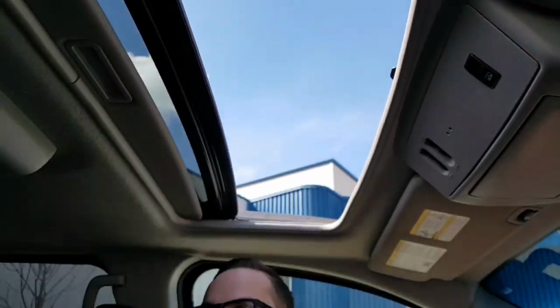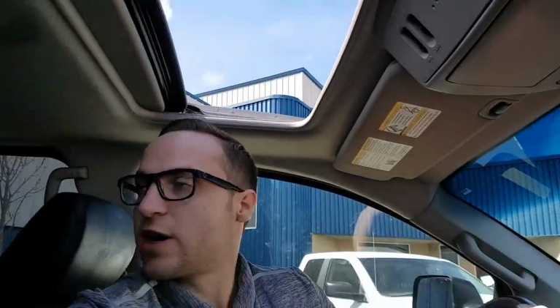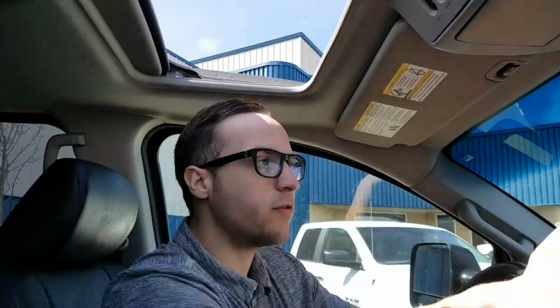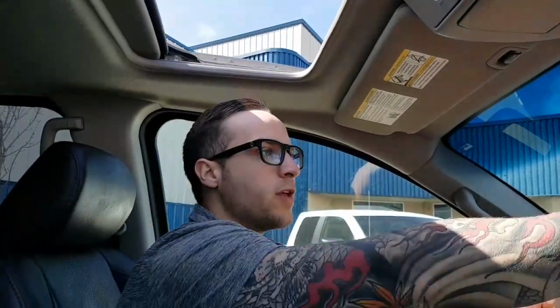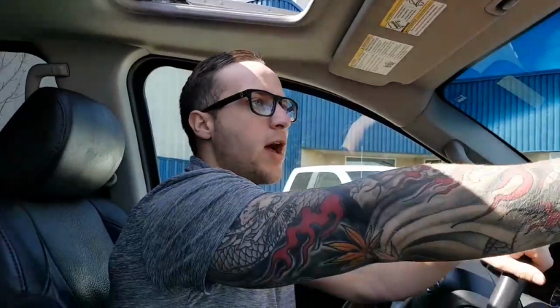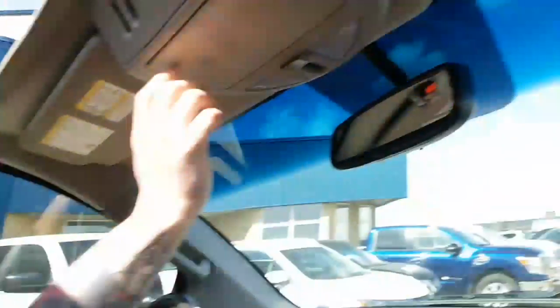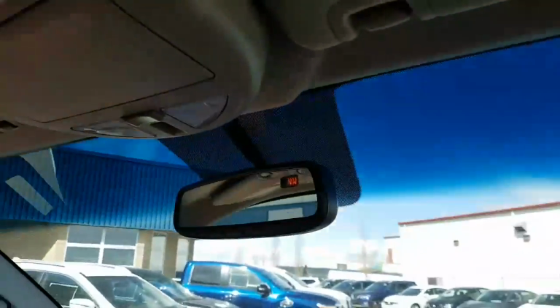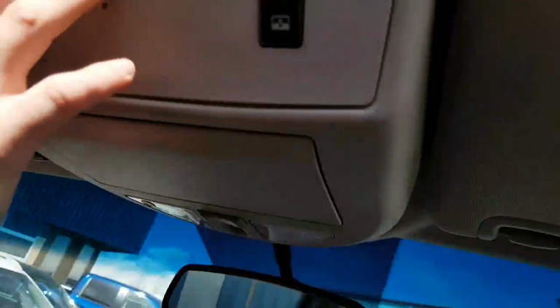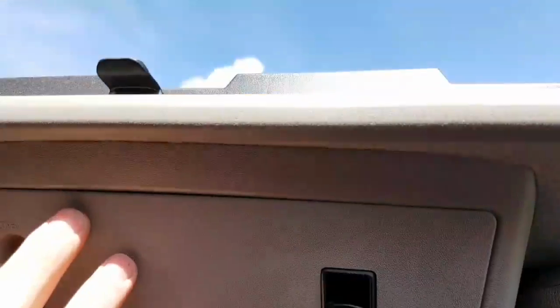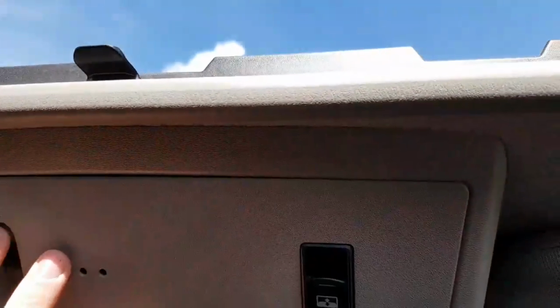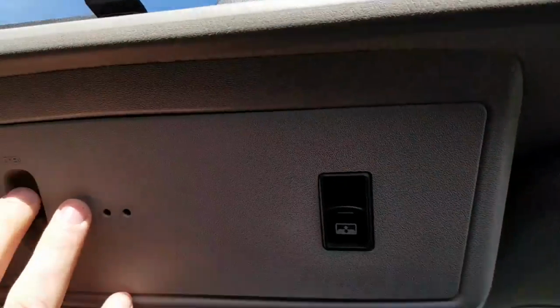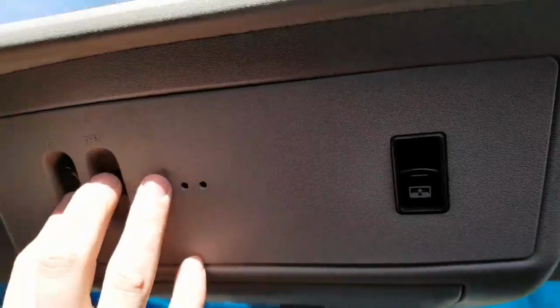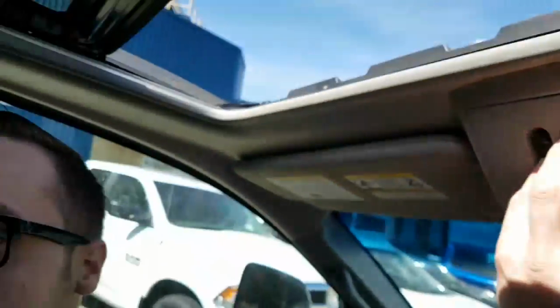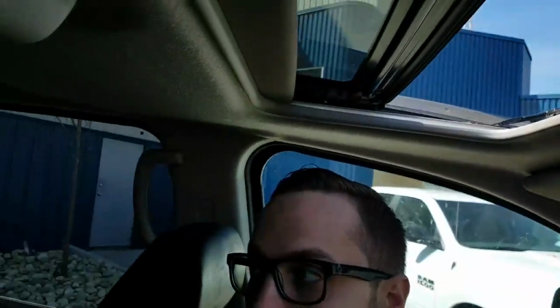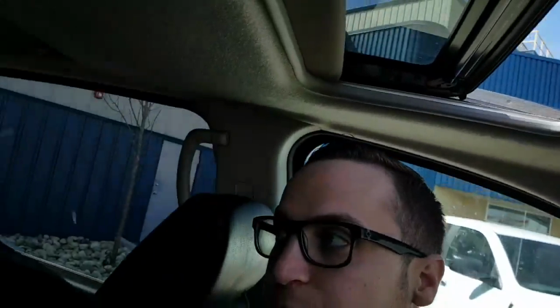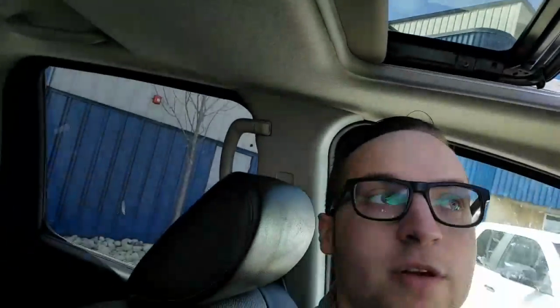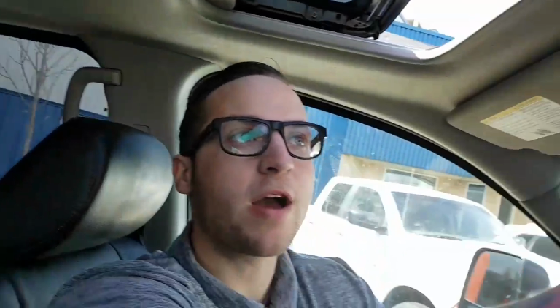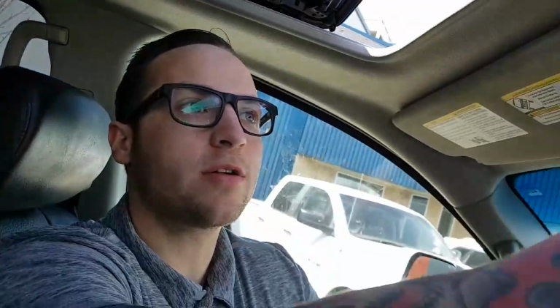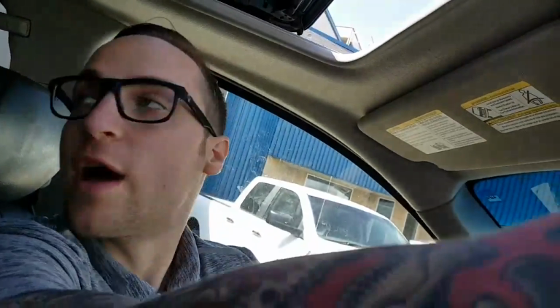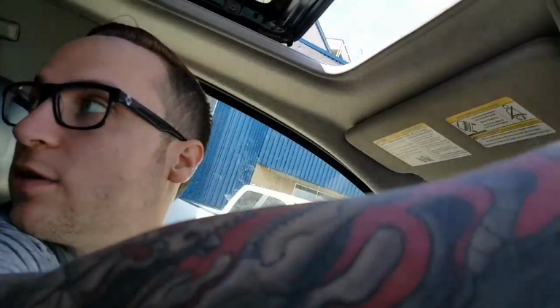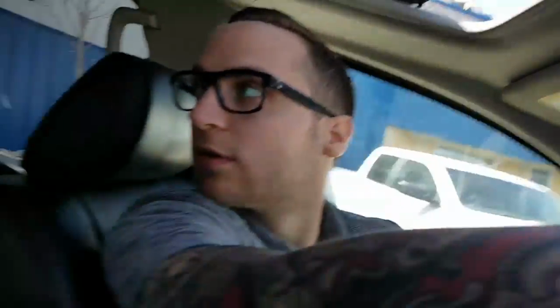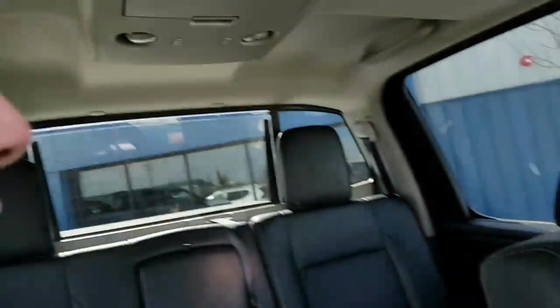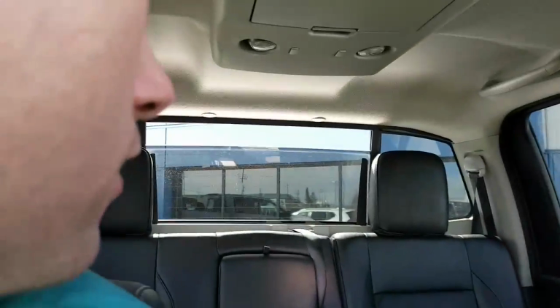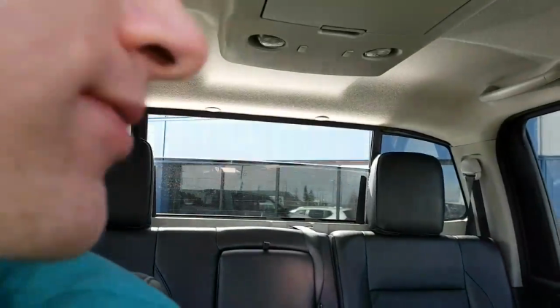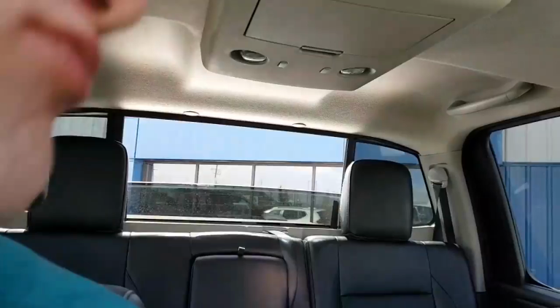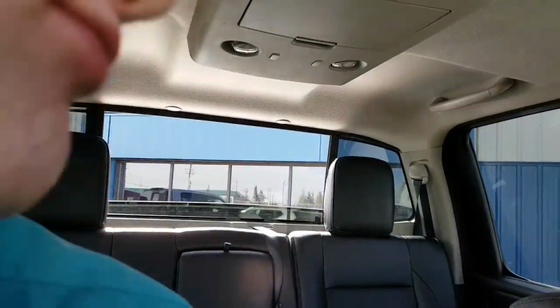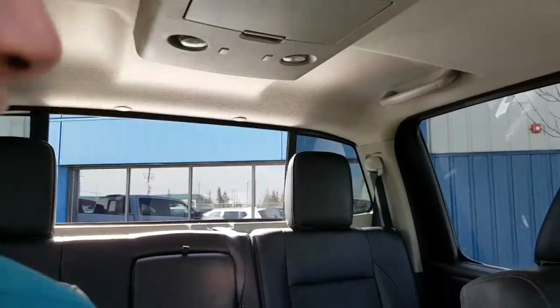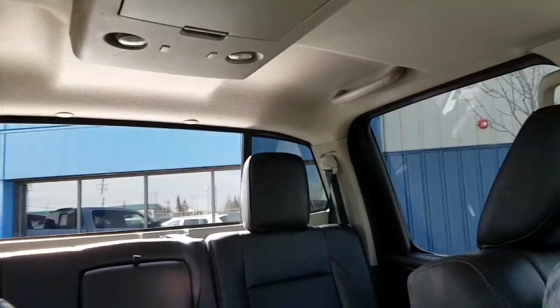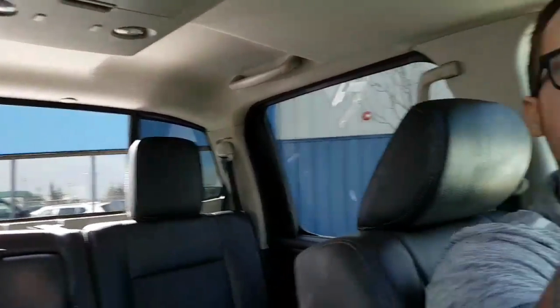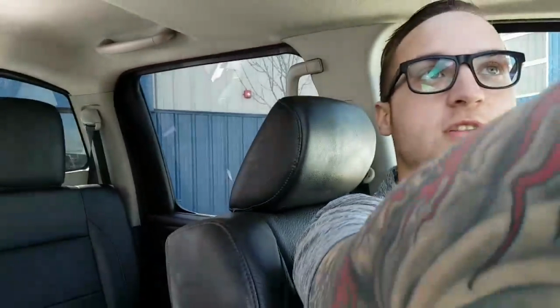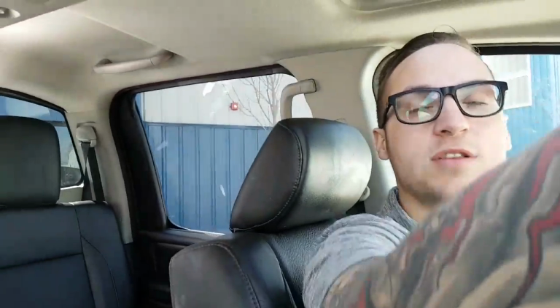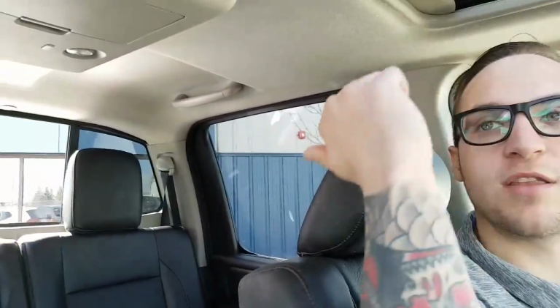You got your sunroof. And another cool feature that doesn't even come with the new Titans — your back window can go down too. Really big back window, real nice to have in case you got dogs.